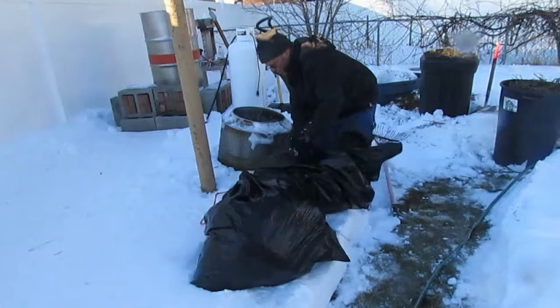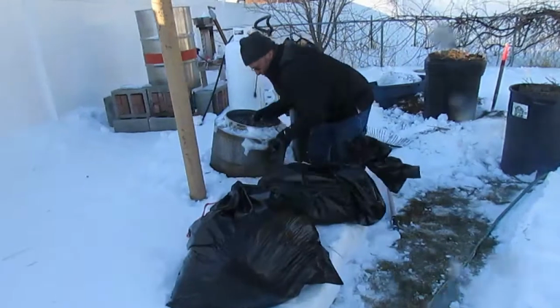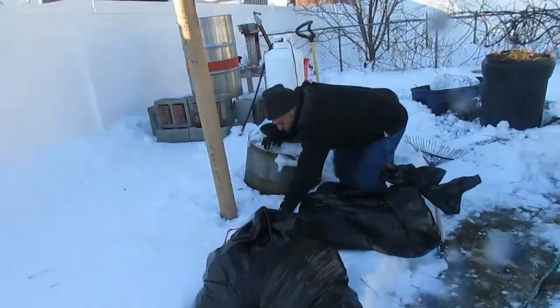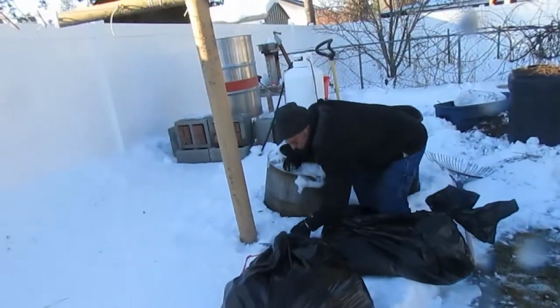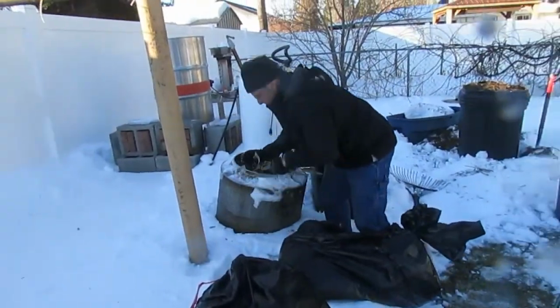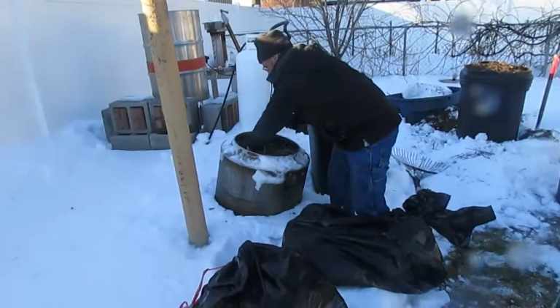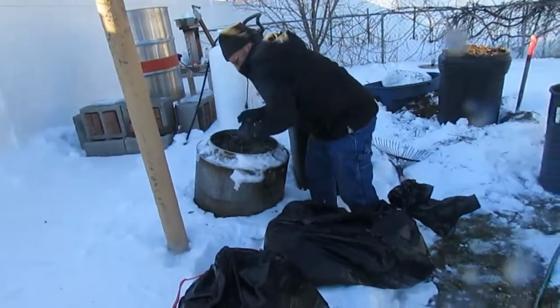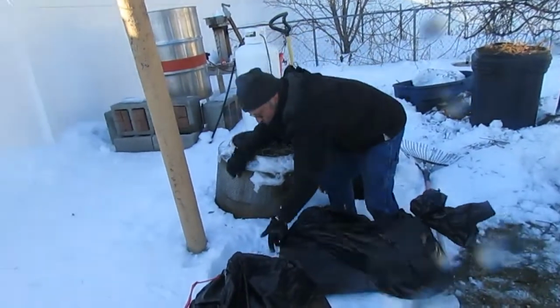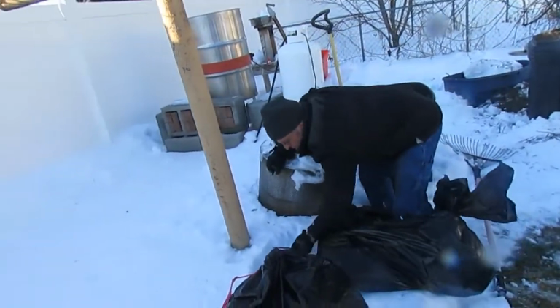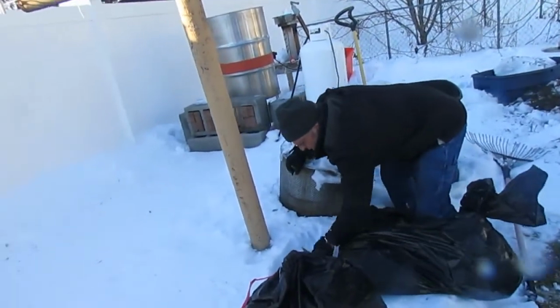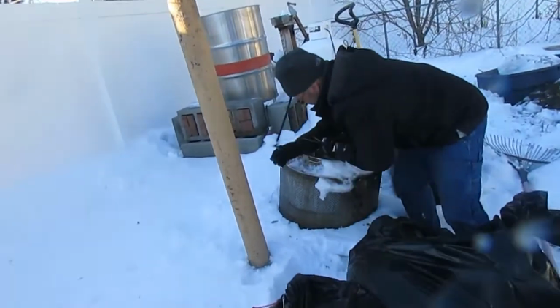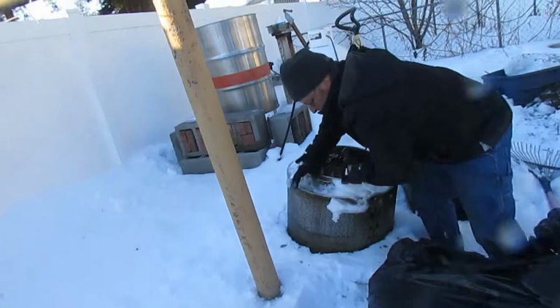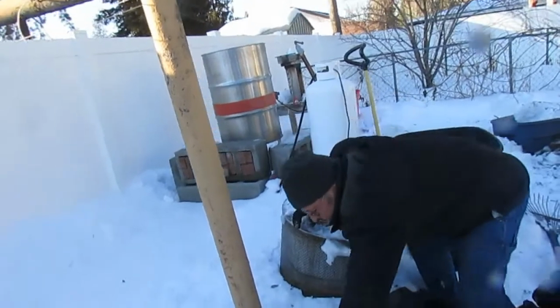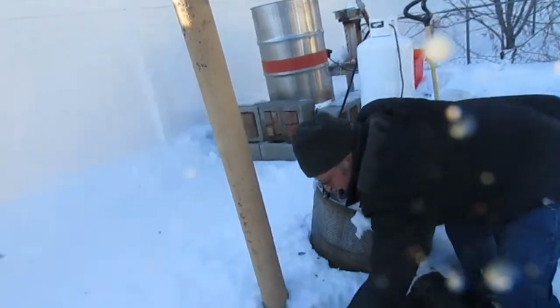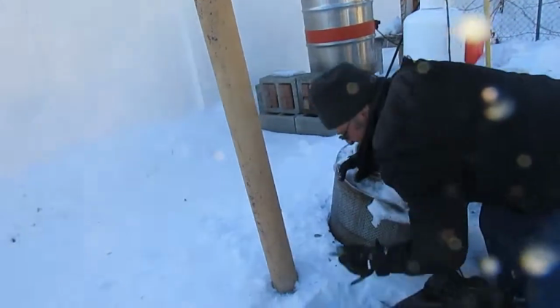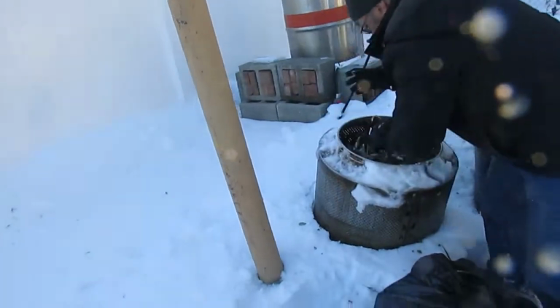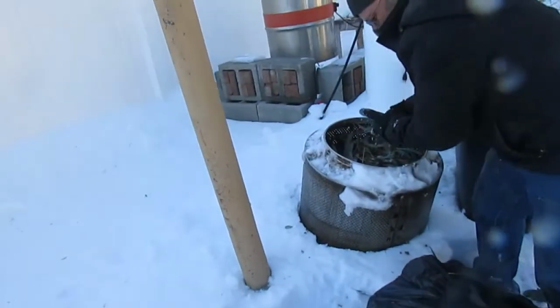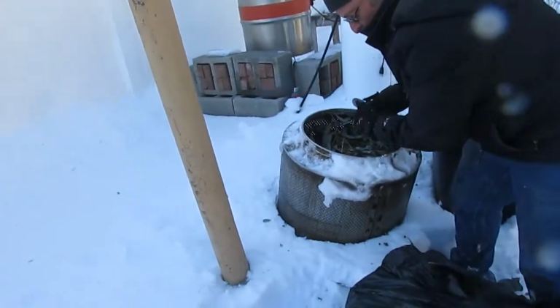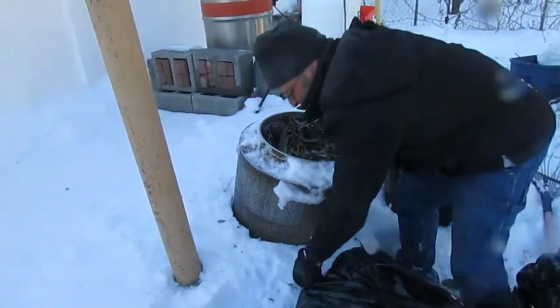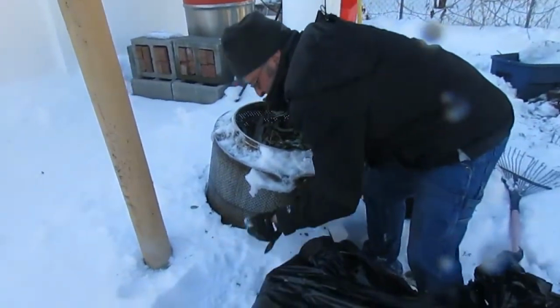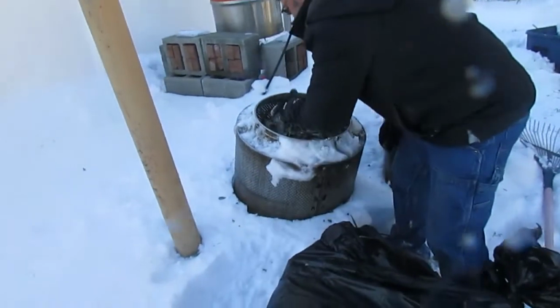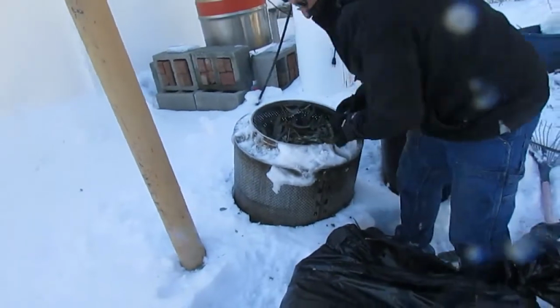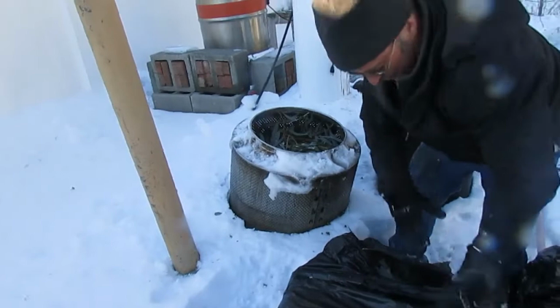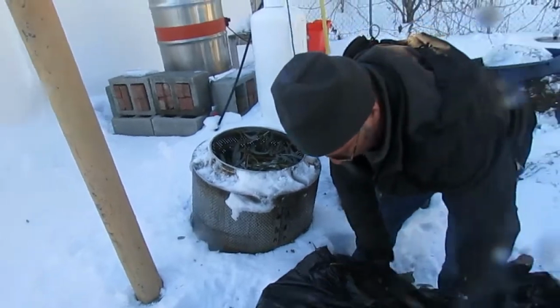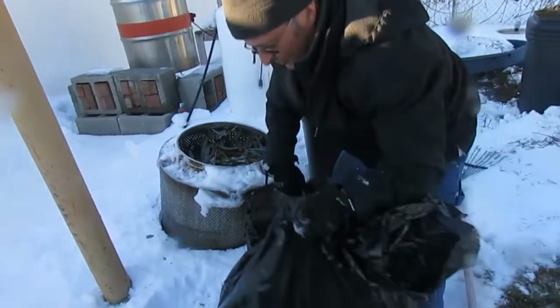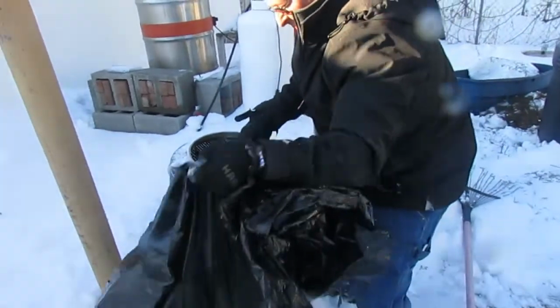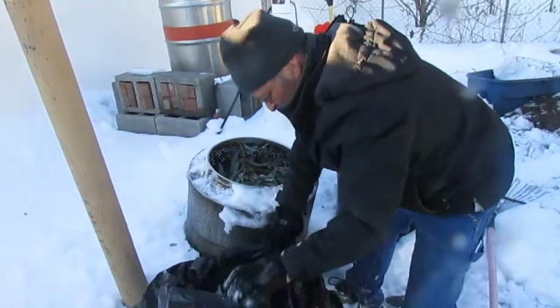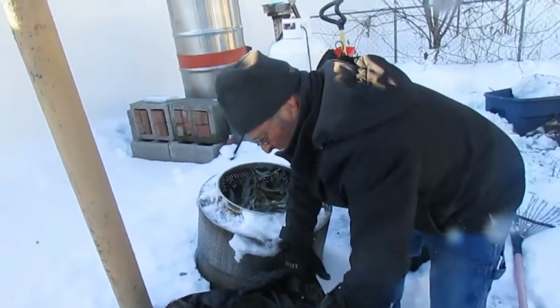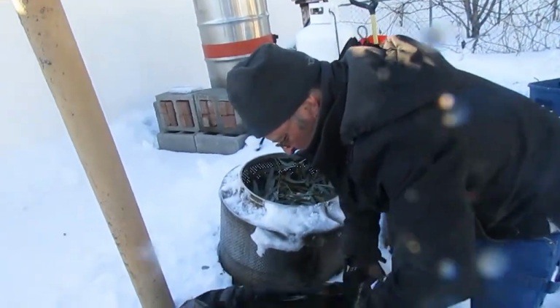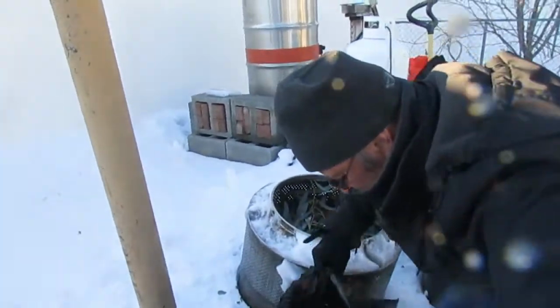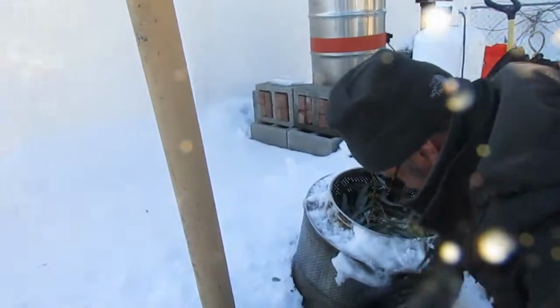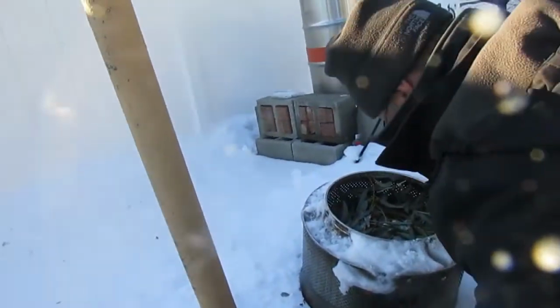Alright, everybody. It's Matt with Natural Chemist and my dad Troy Tremblay. Today is March 4th. It's probably 20, maybe 25 degrees outside.